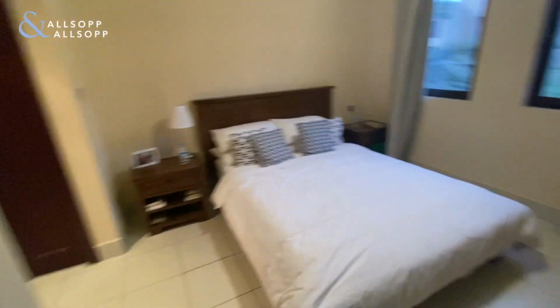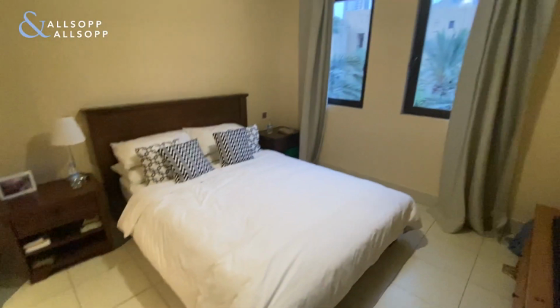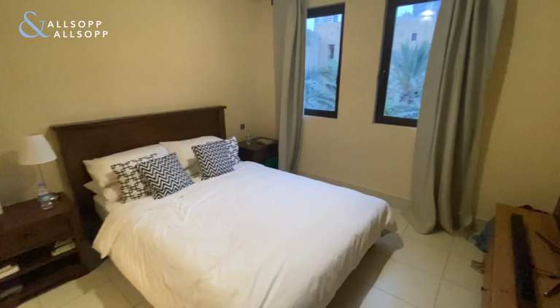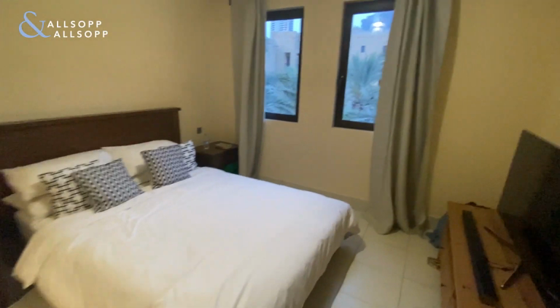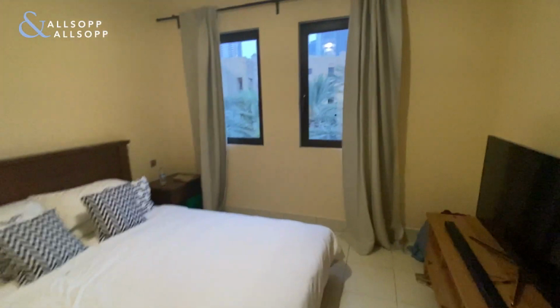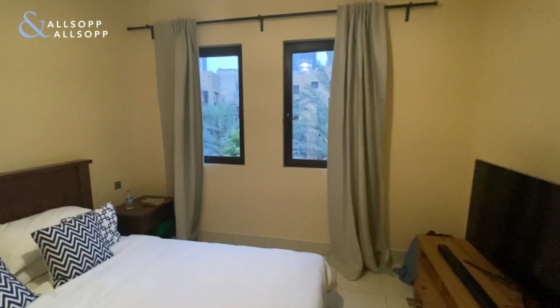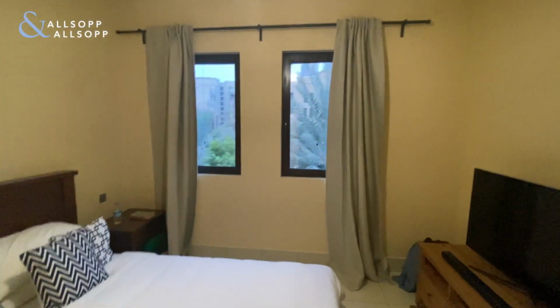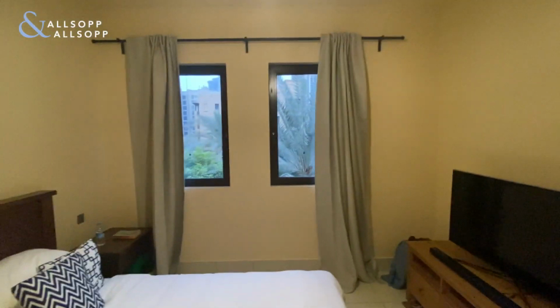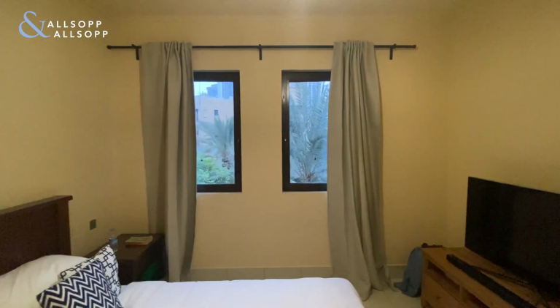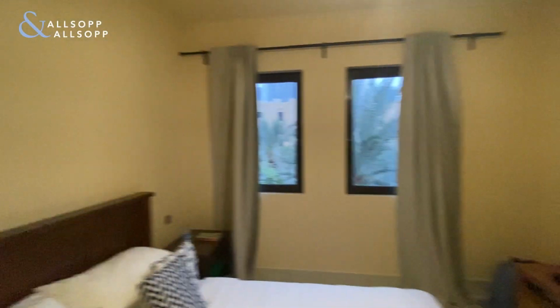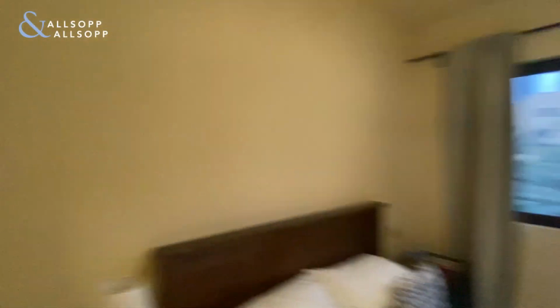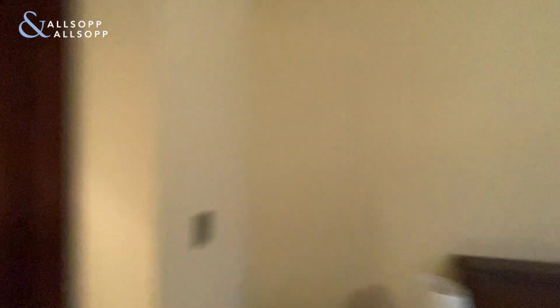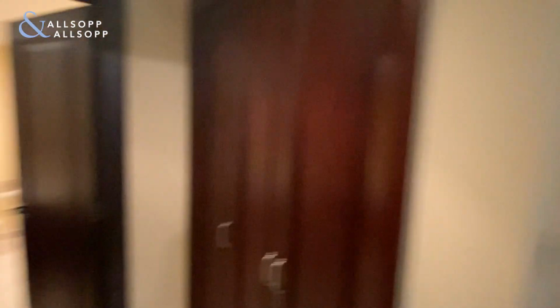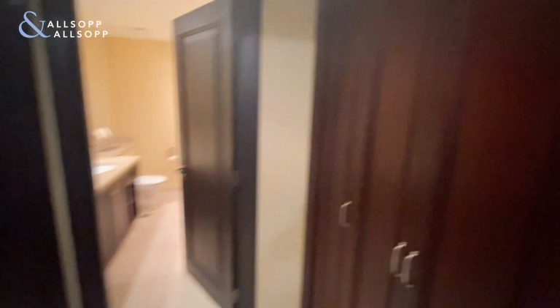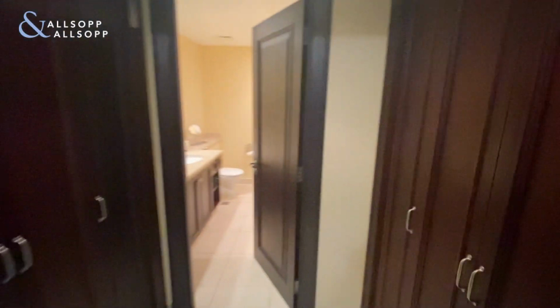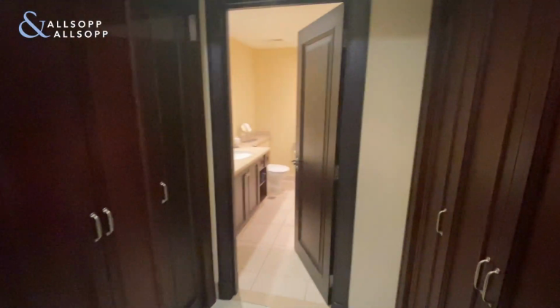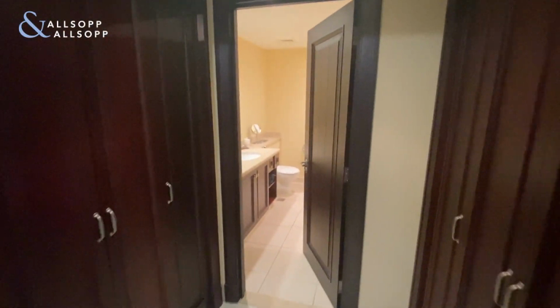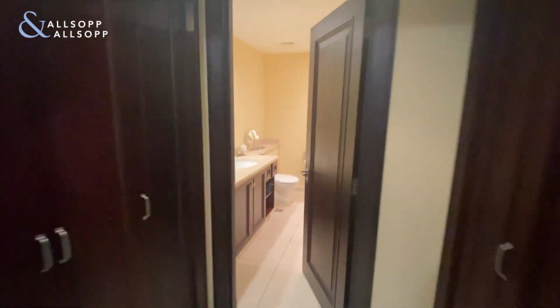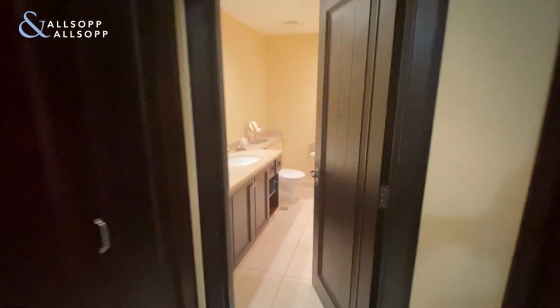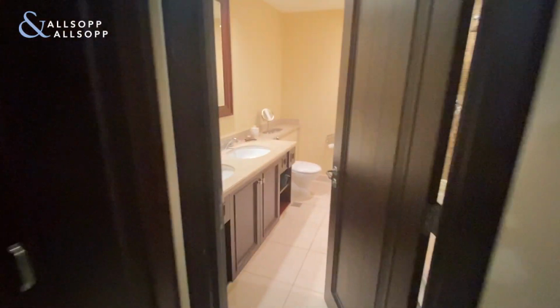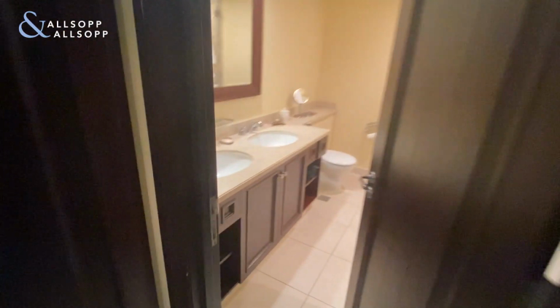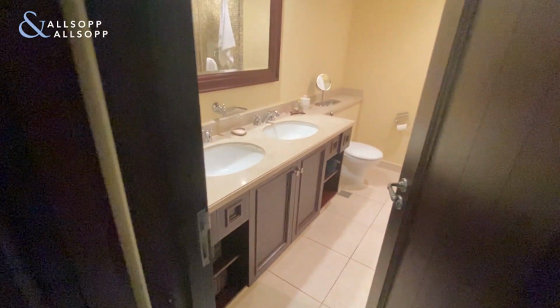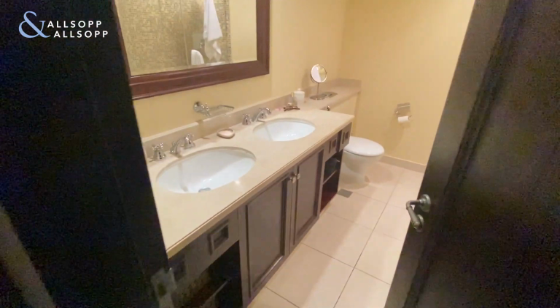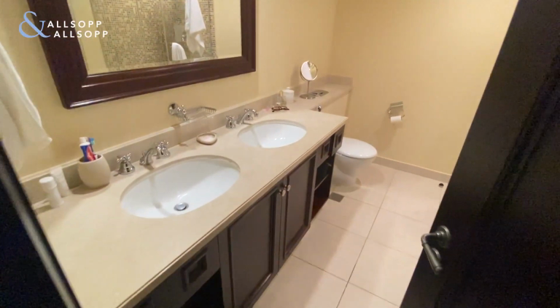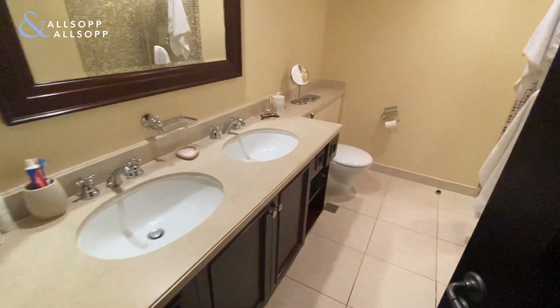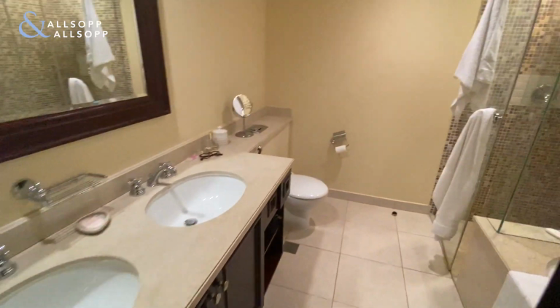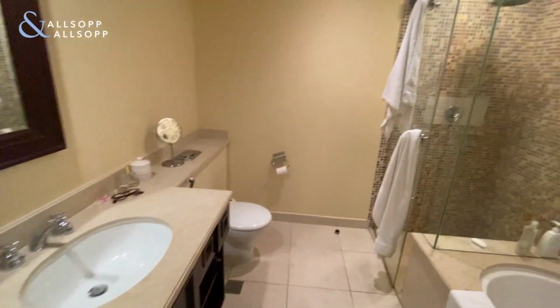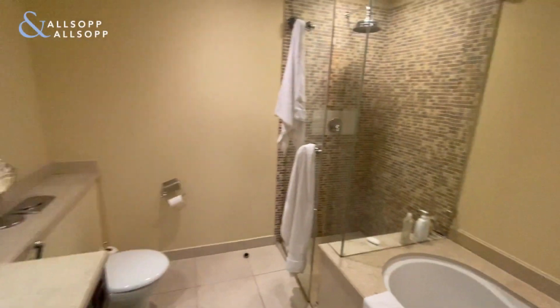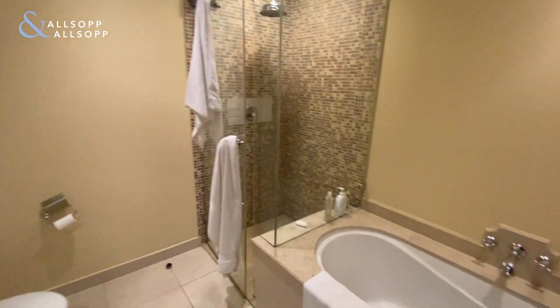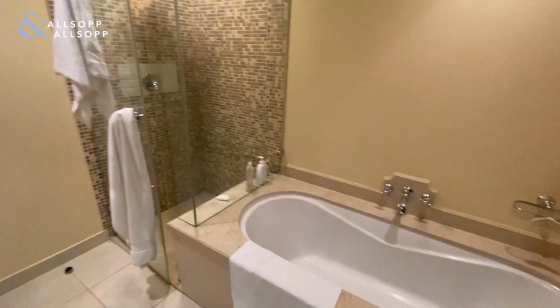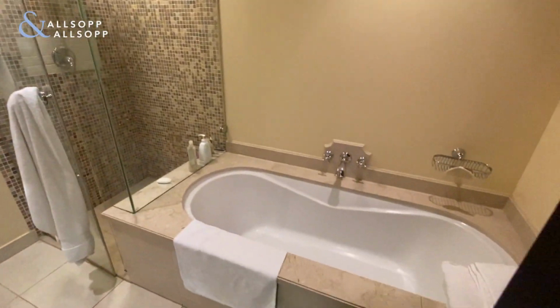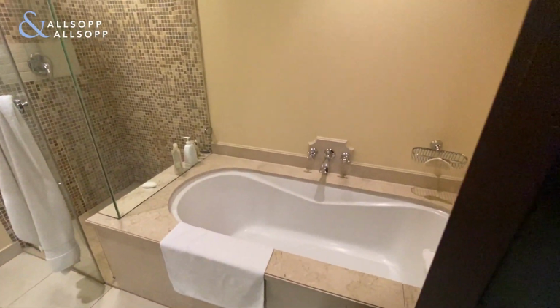Very good sized master bedroom, again with opening windows looking into the community. Inbuilt wardrobes and then a huge ensuite with double basin, walk-in shower, and a separate bath.